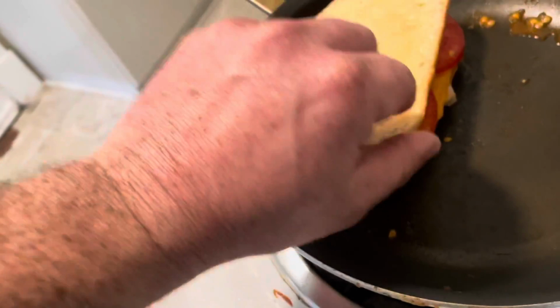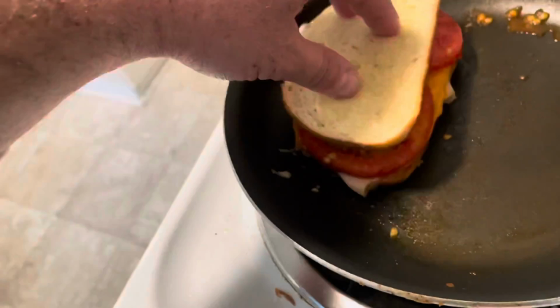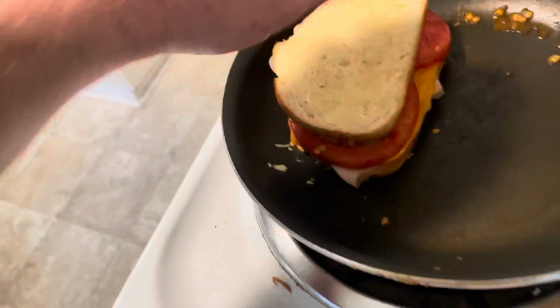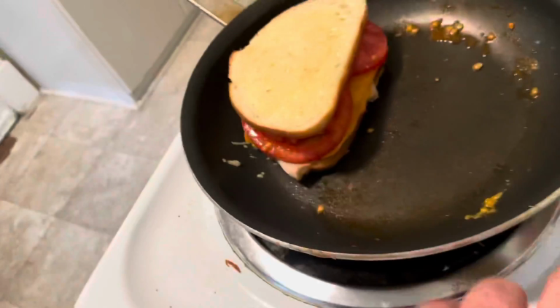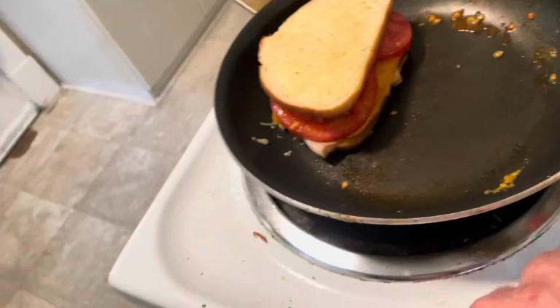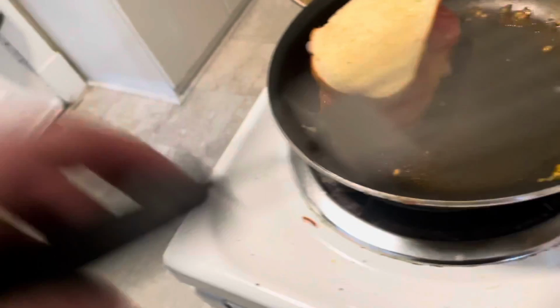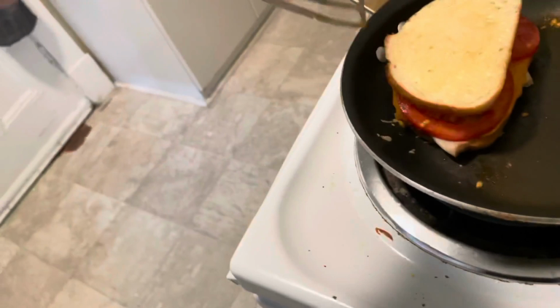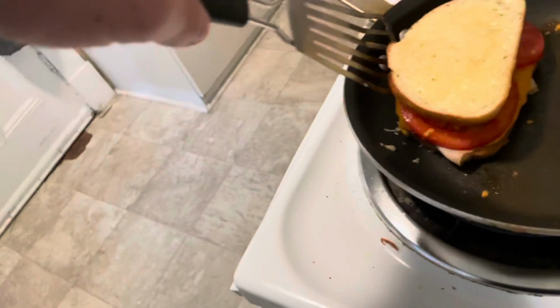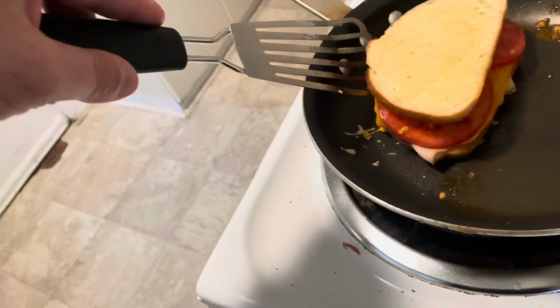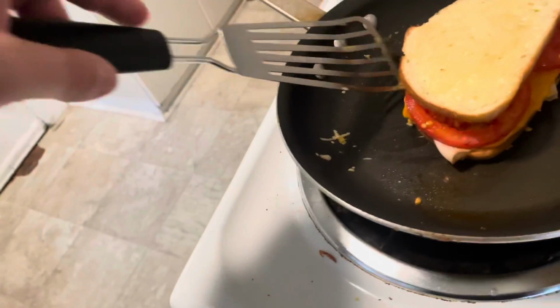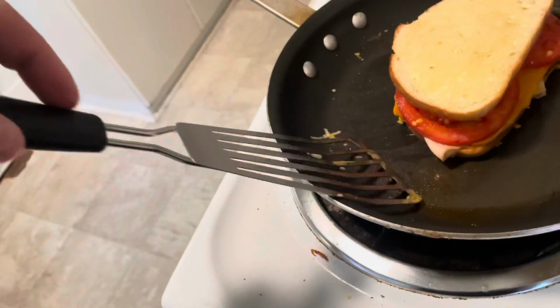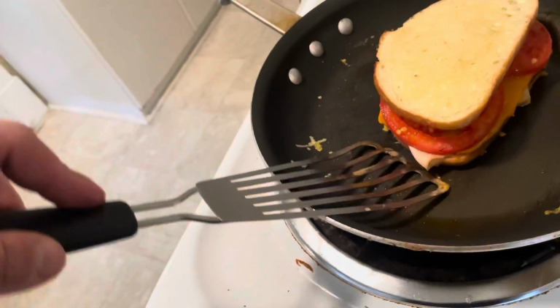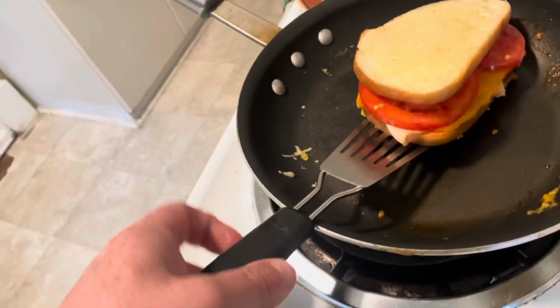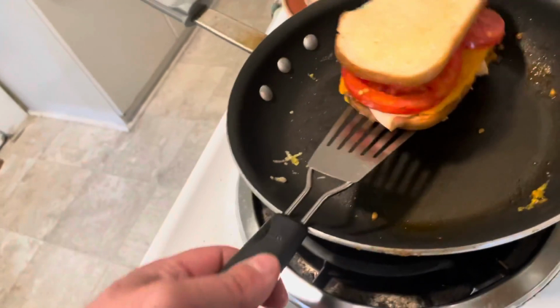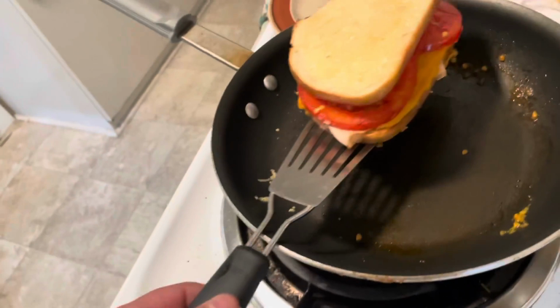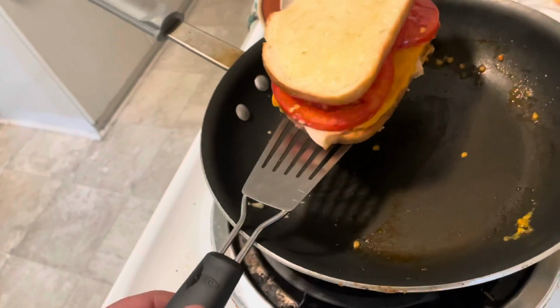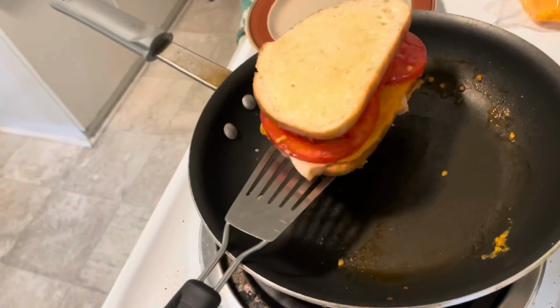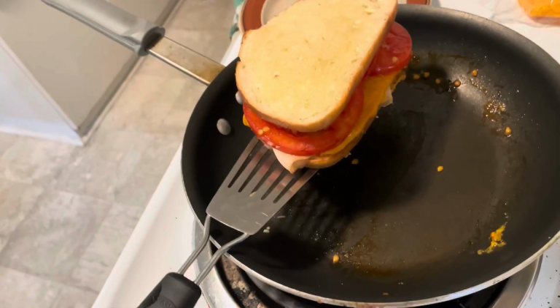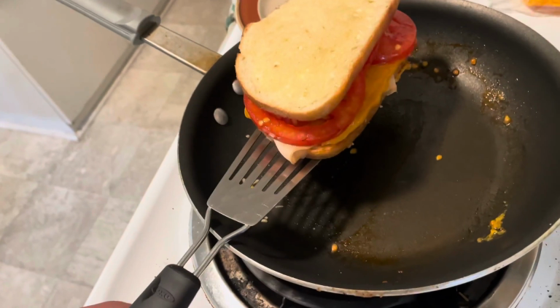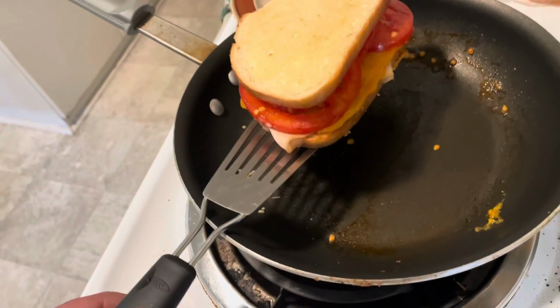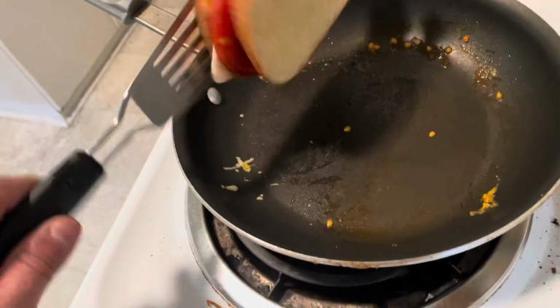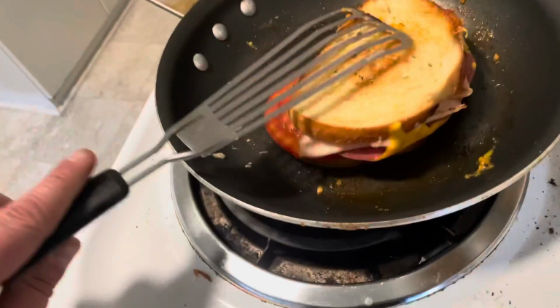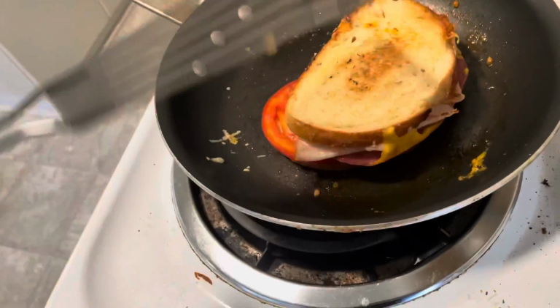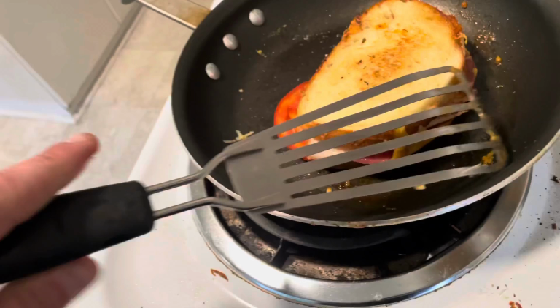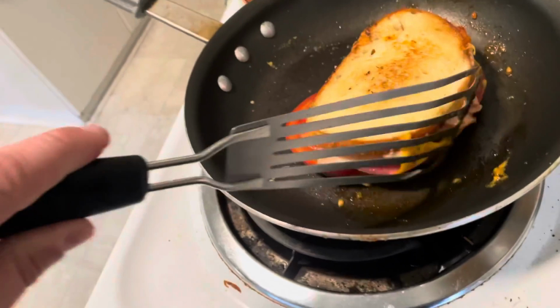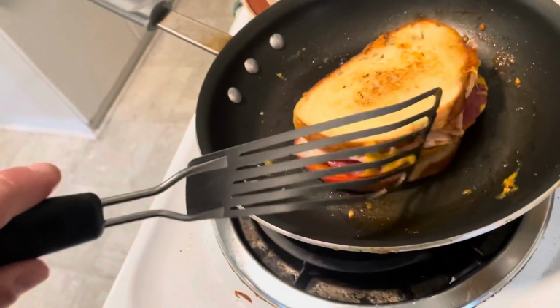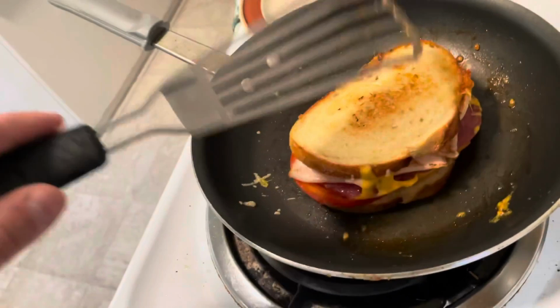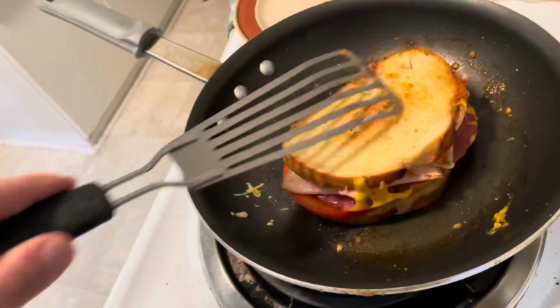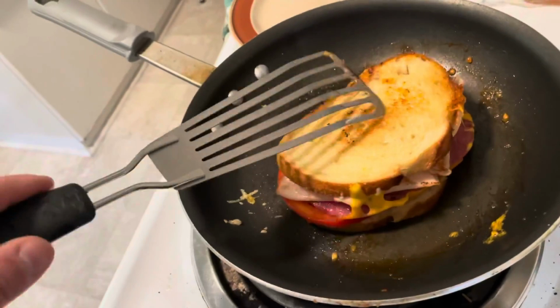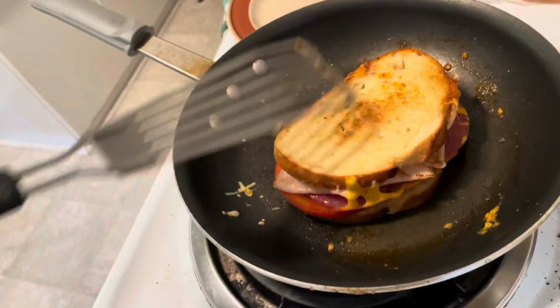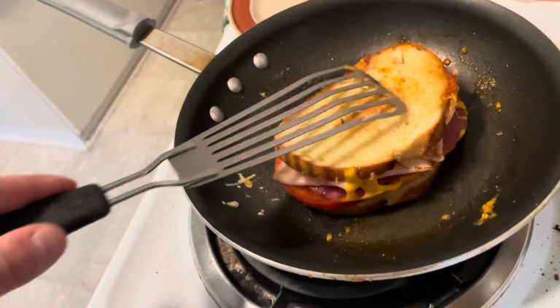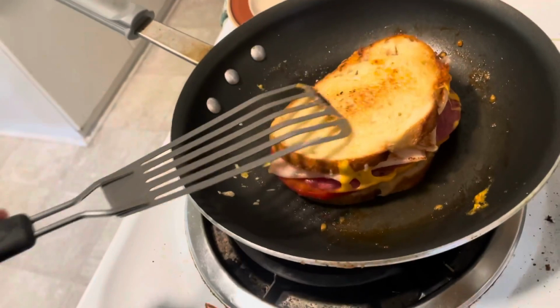This side is already grilled. Let's put it here — I think it's almost ready to flip. We'll just flip it back and forth until we're ready to eat it. We've got some time to go on this, so we'll flip it back over.